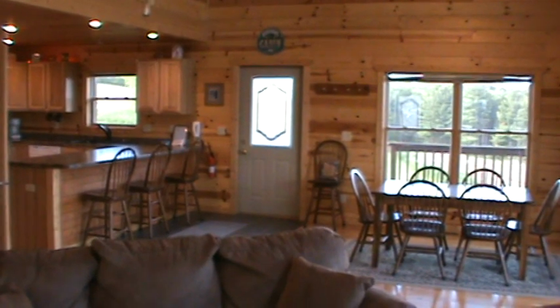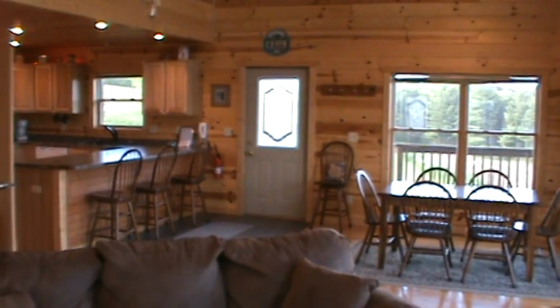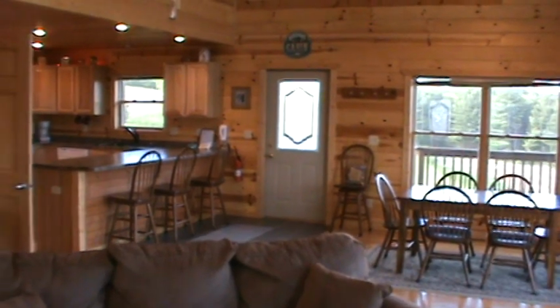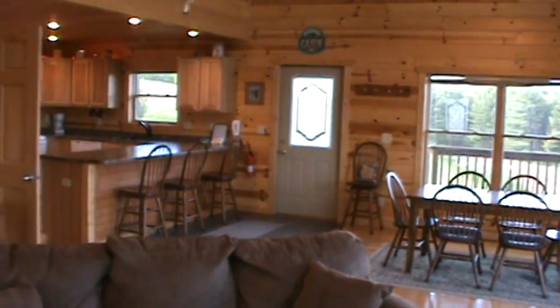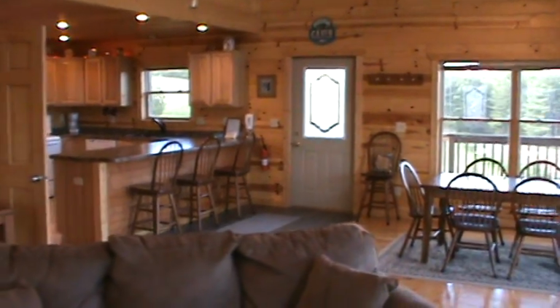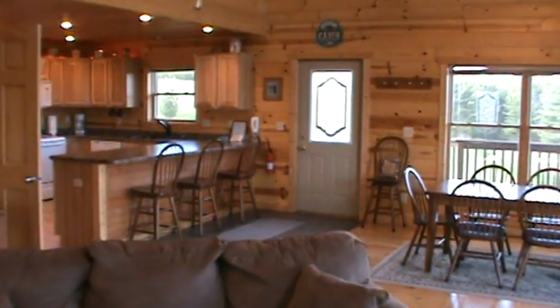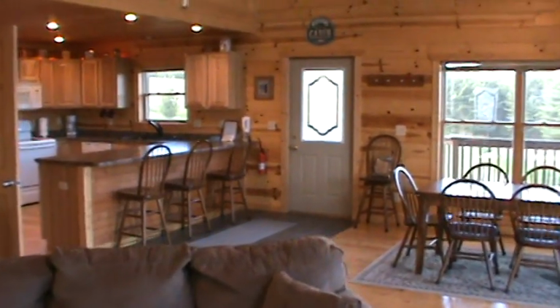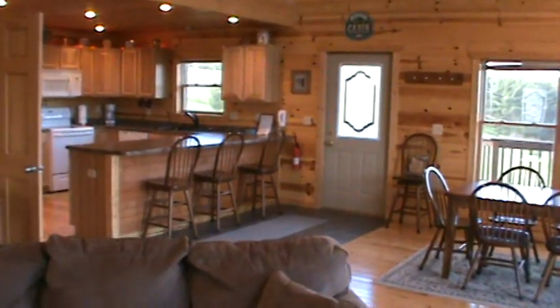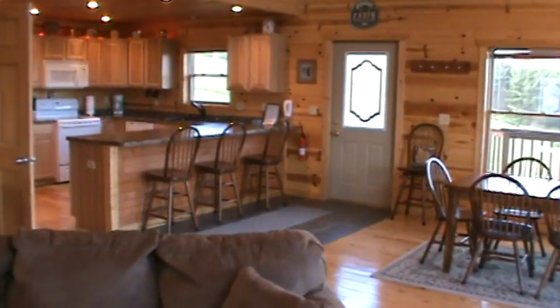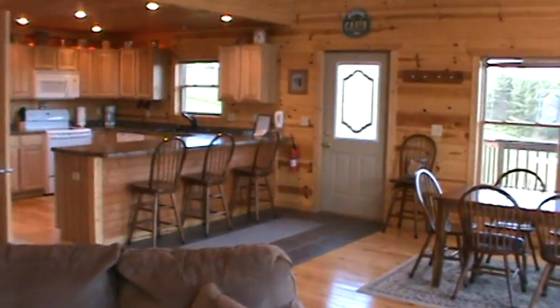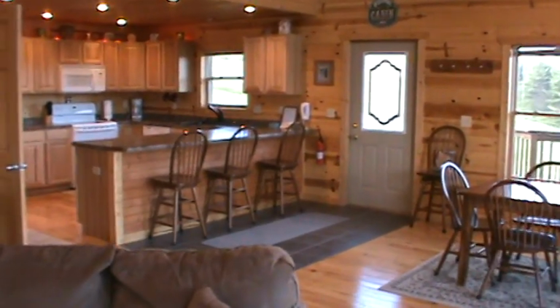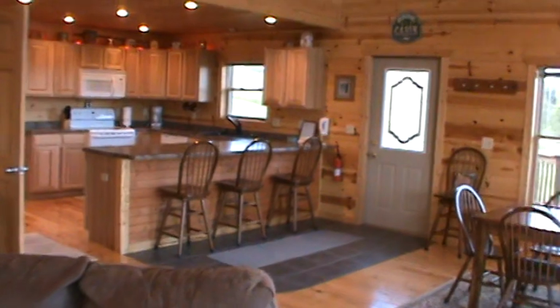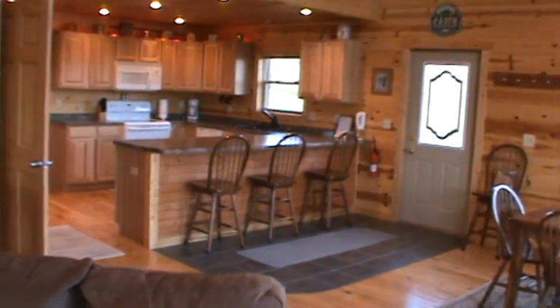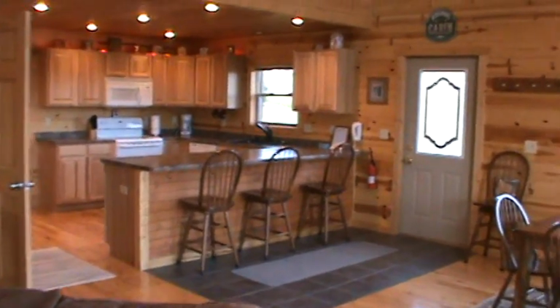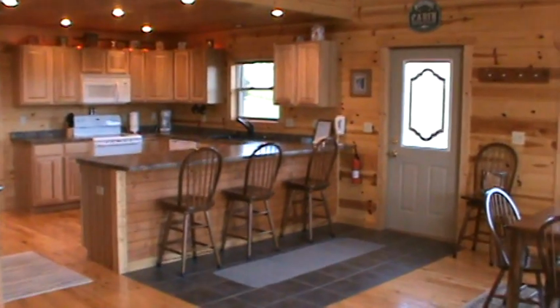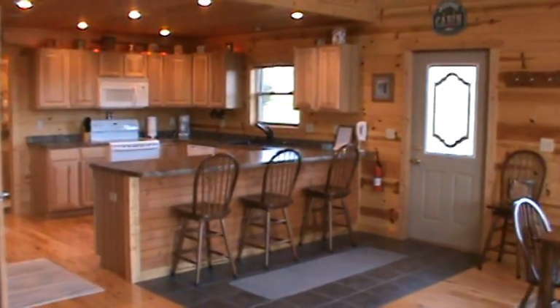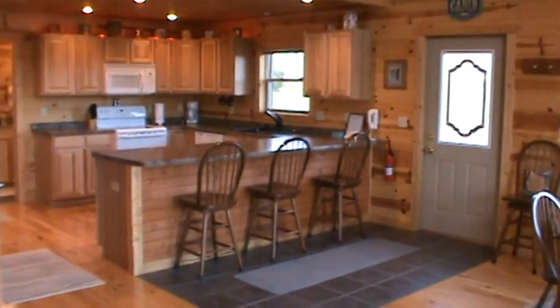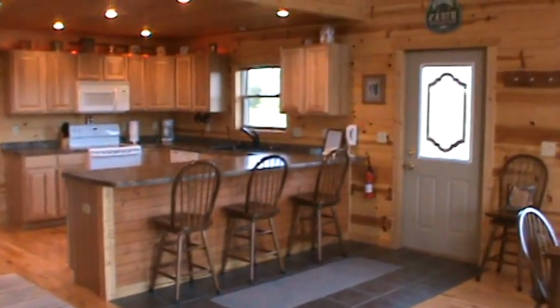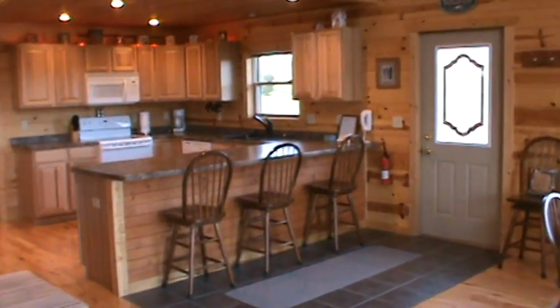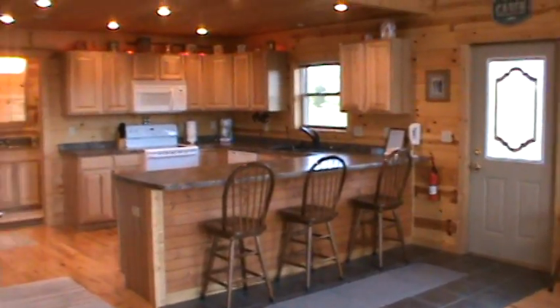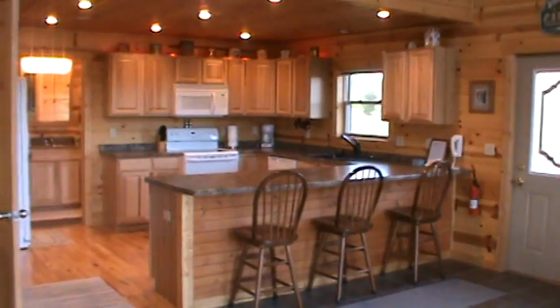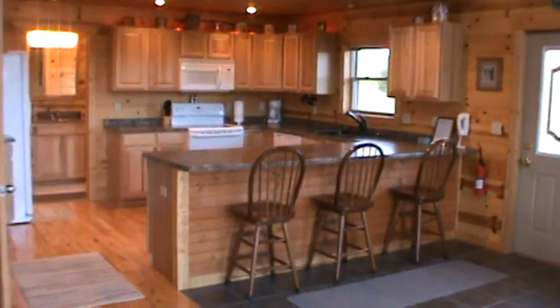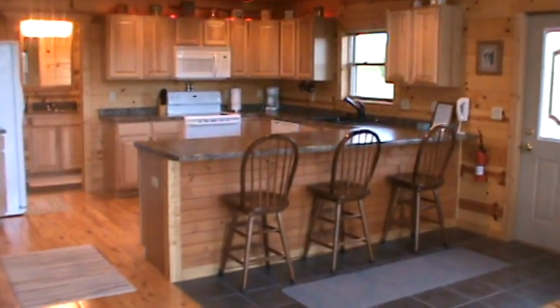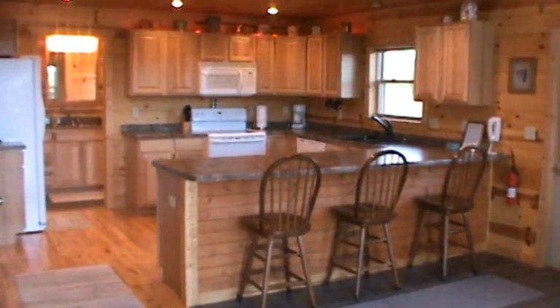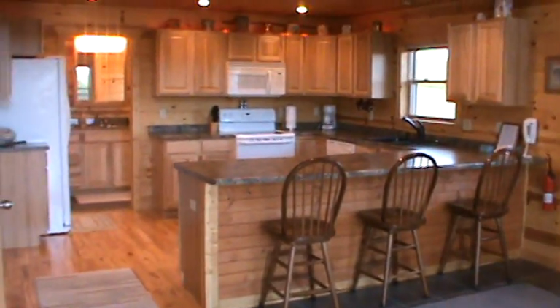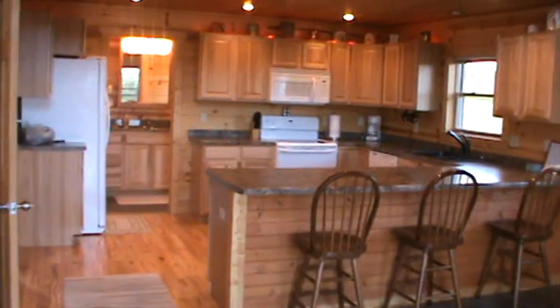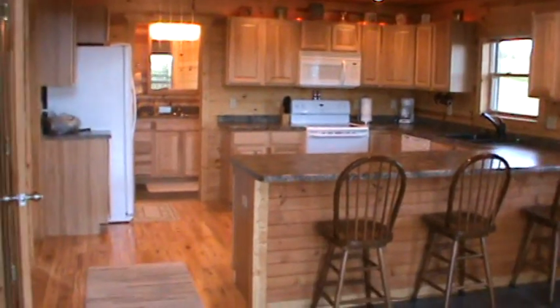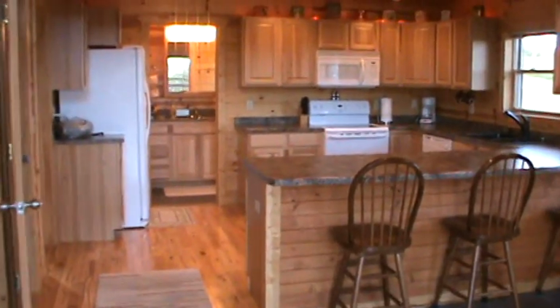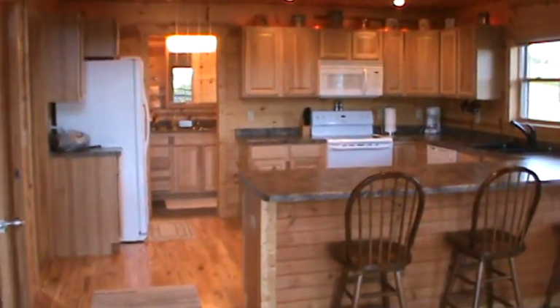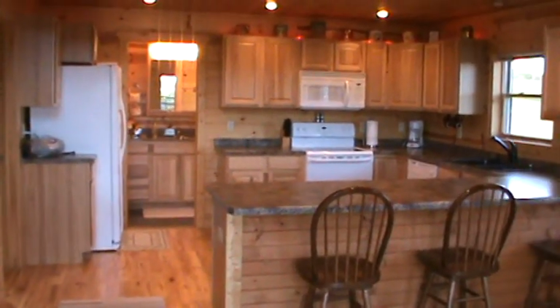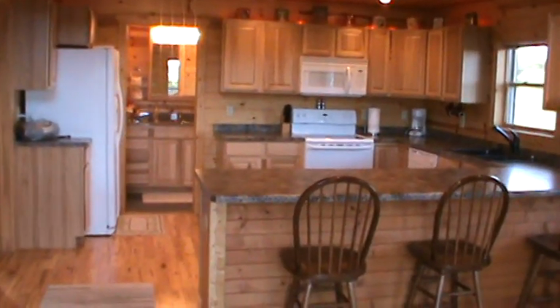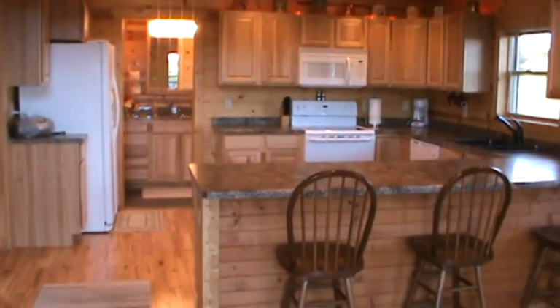This is the Valley Cabin in Ferryville, Wisconsin. This is a three-bedroom, two-bath cabin with hardwood floors. Here's the full kitchen.